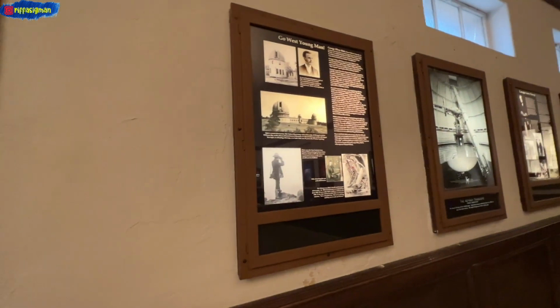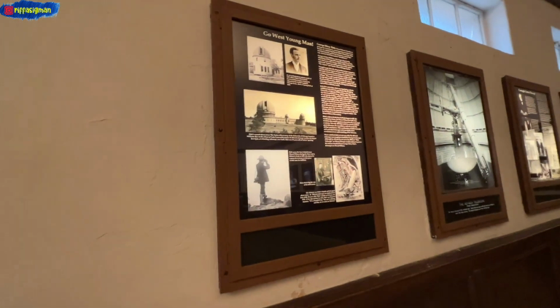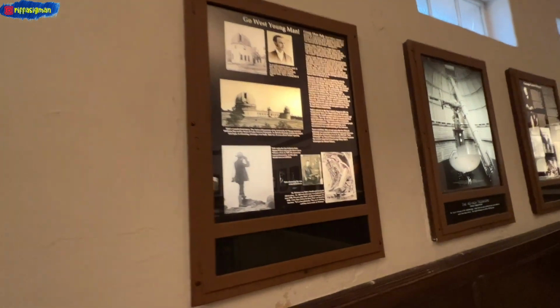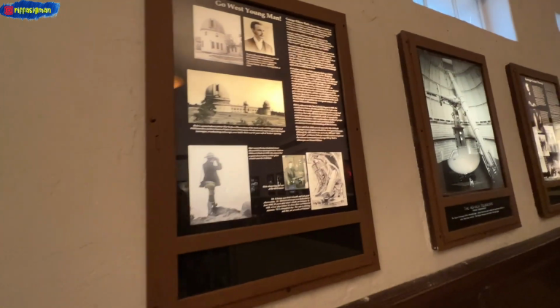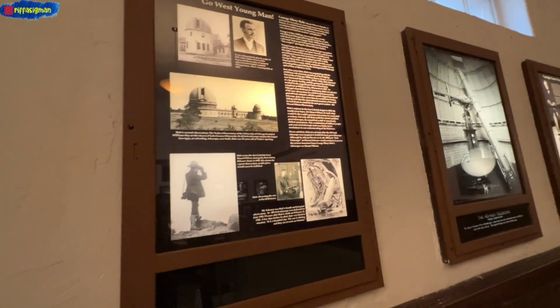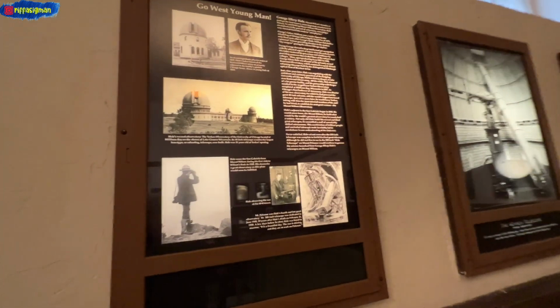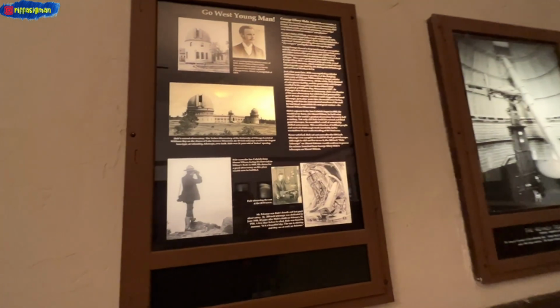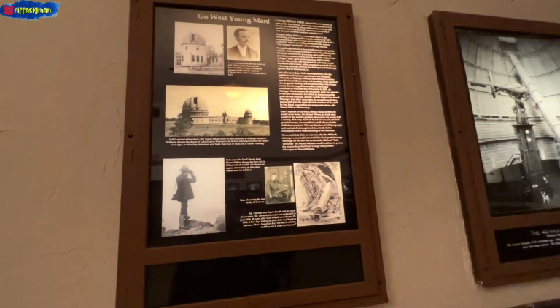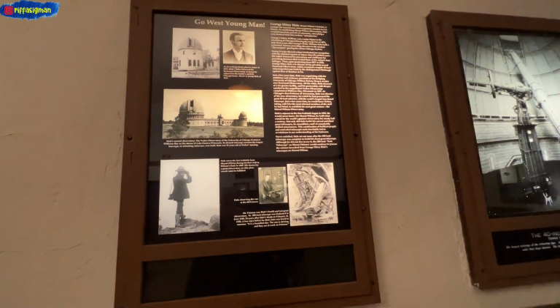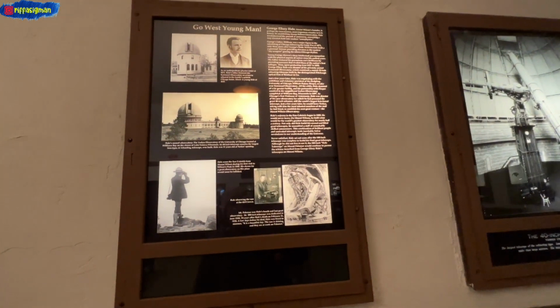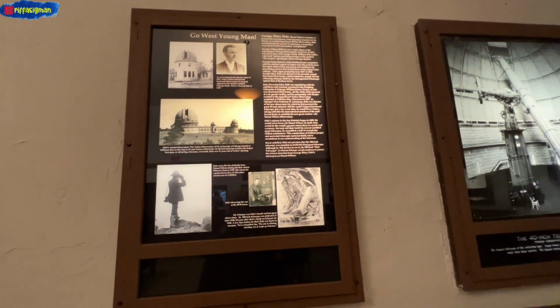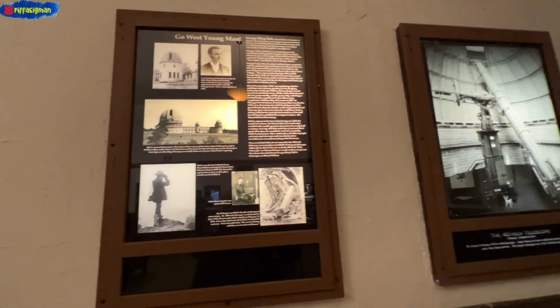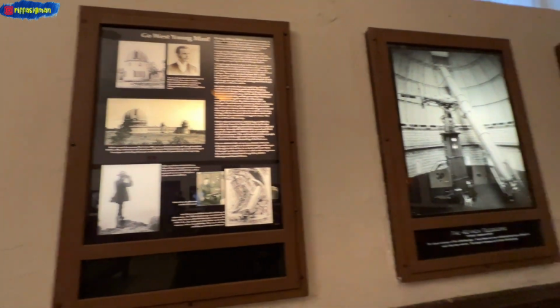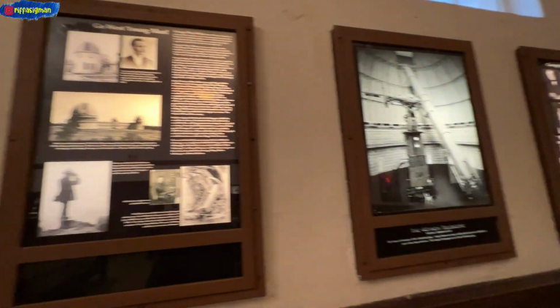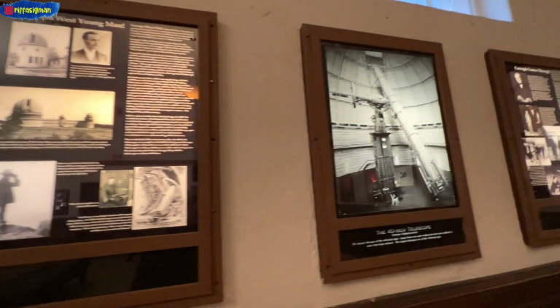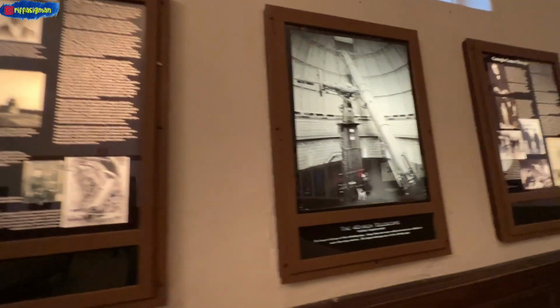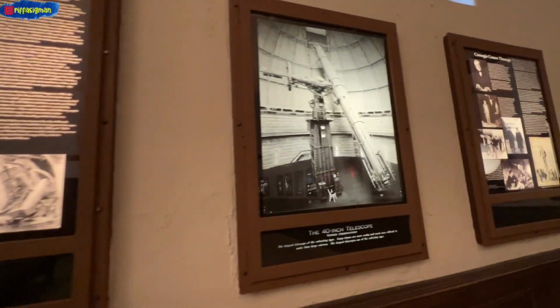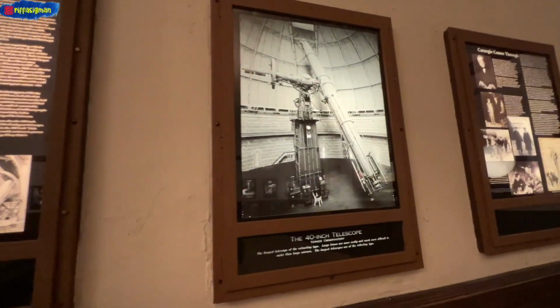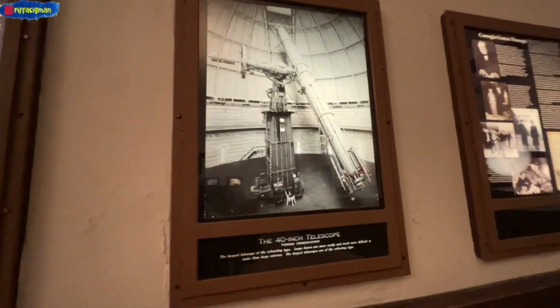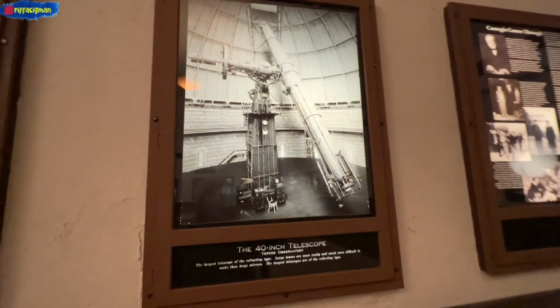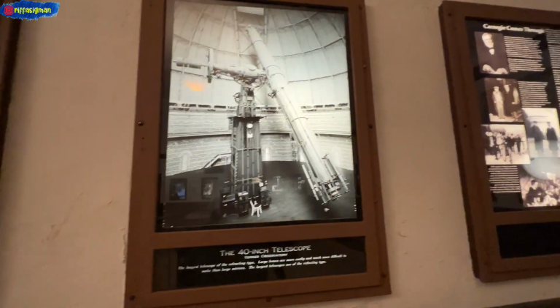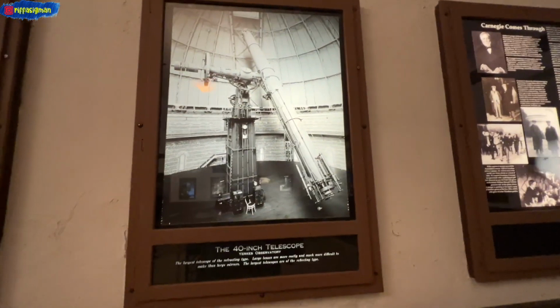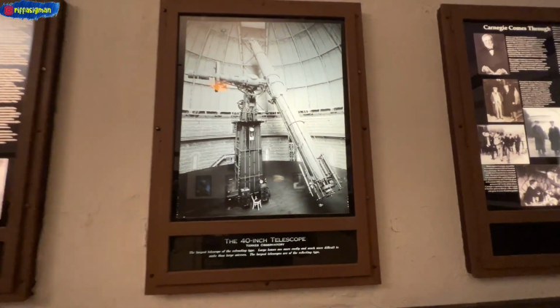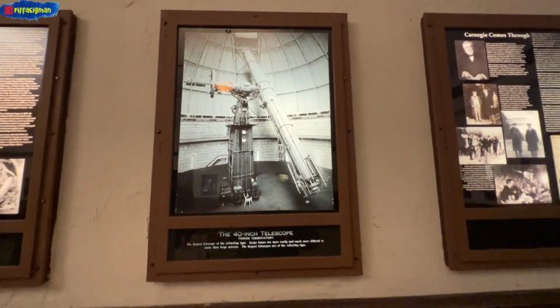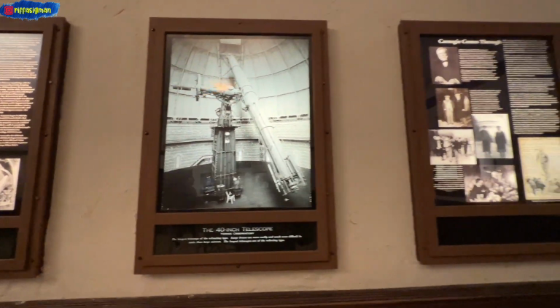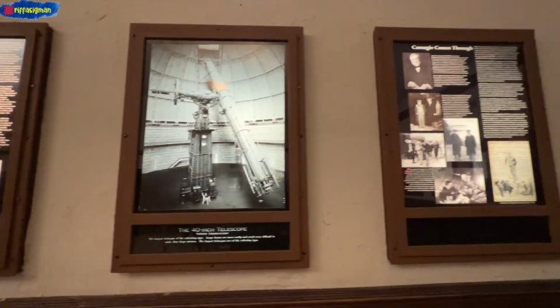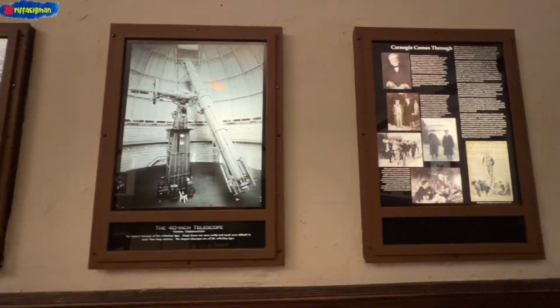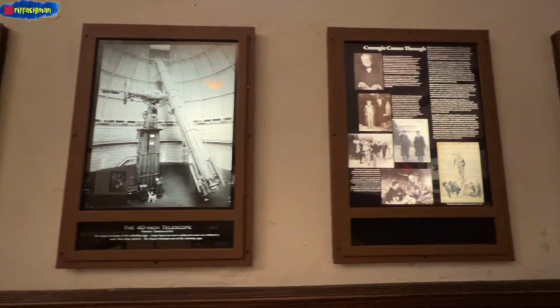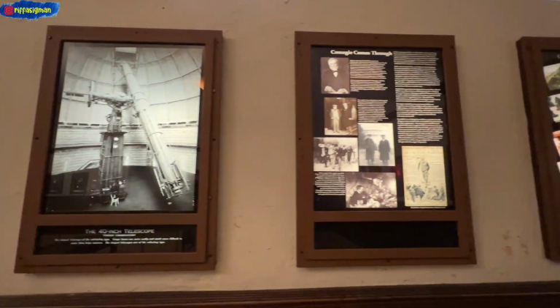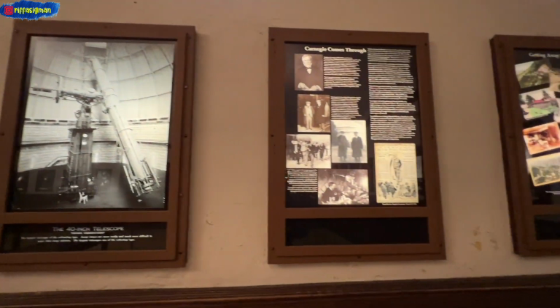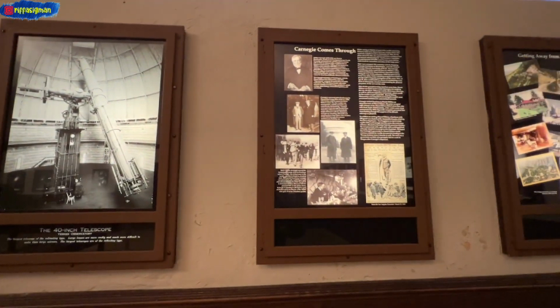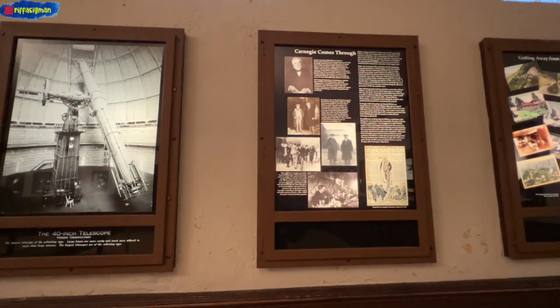Today, the 60-inch is the world's largest telescope devoted exclusively to public viewing.